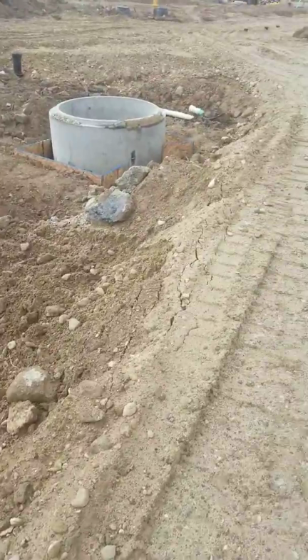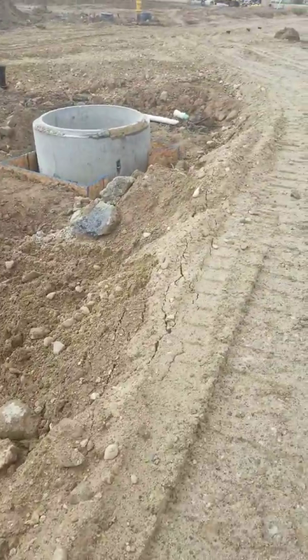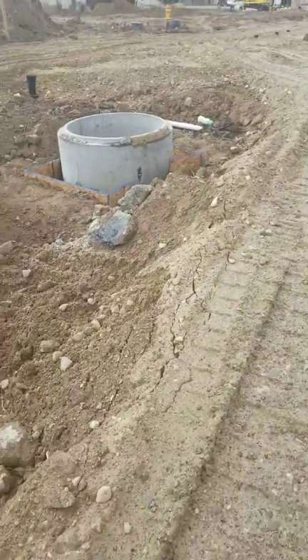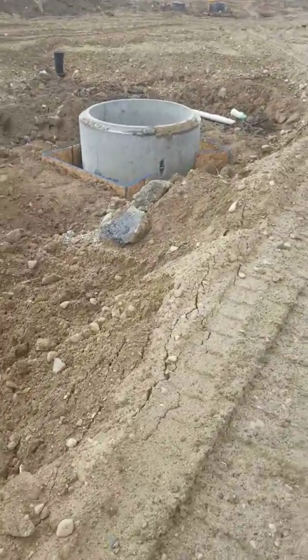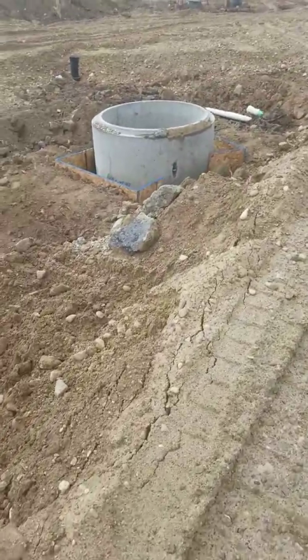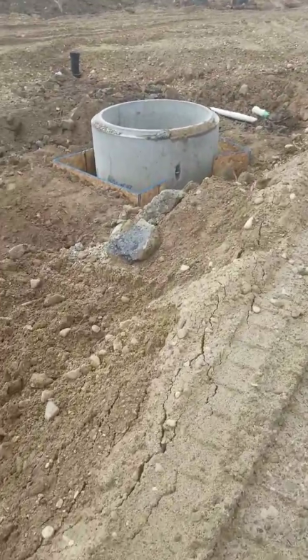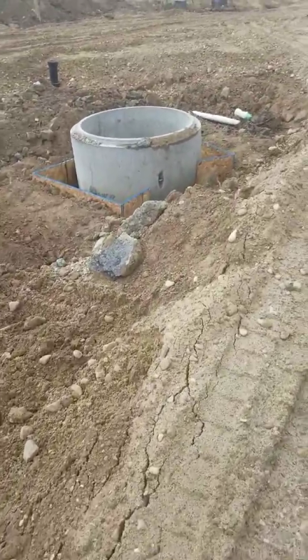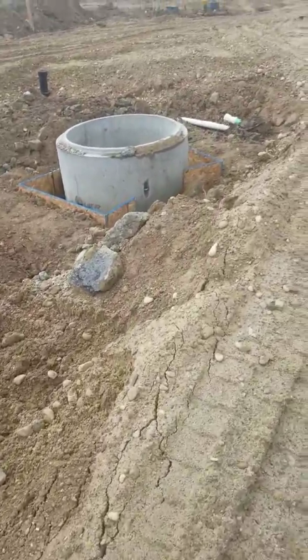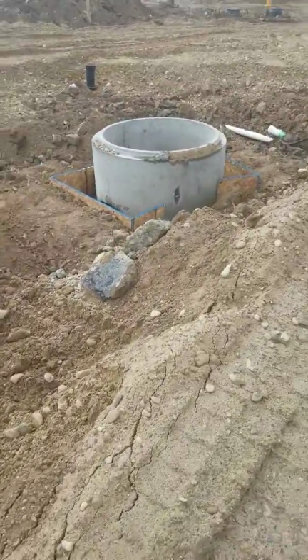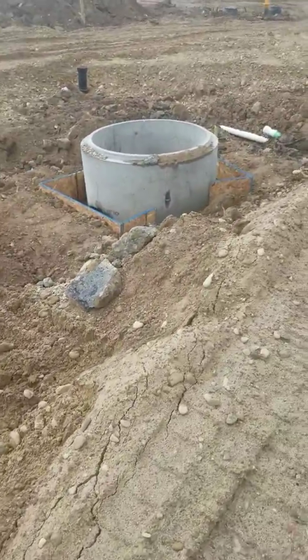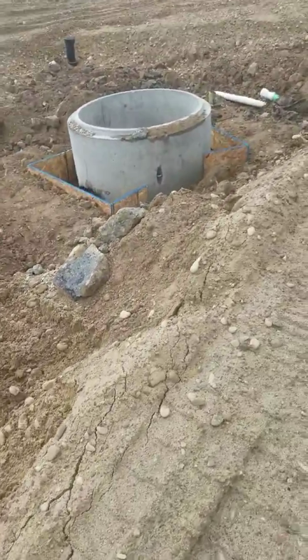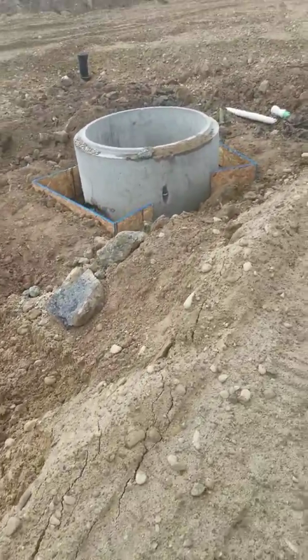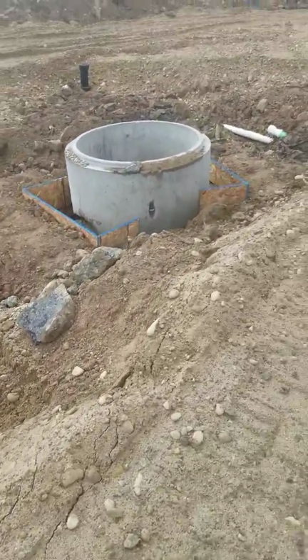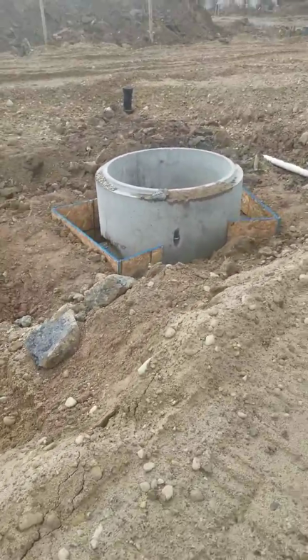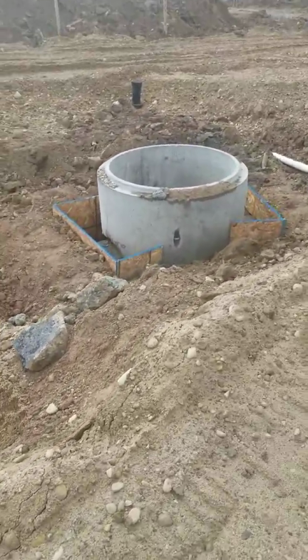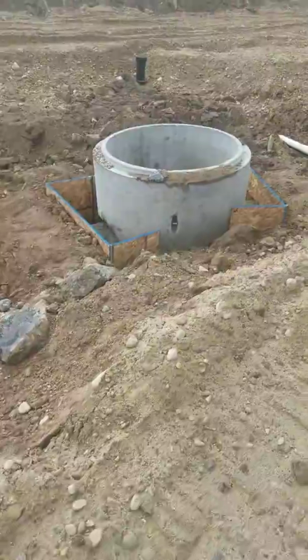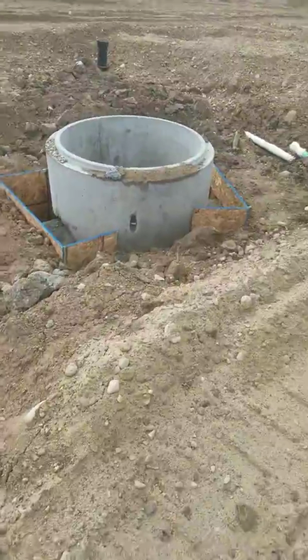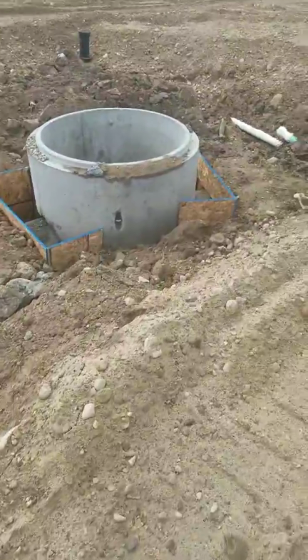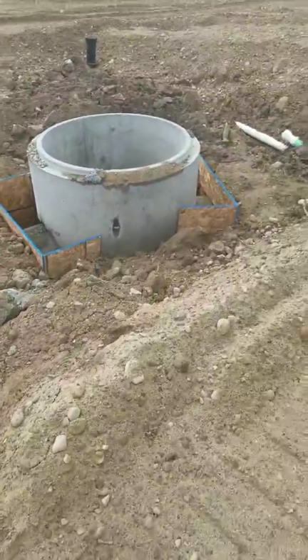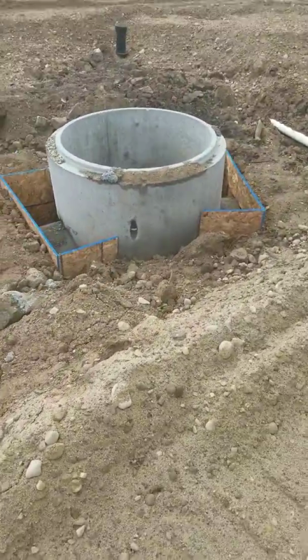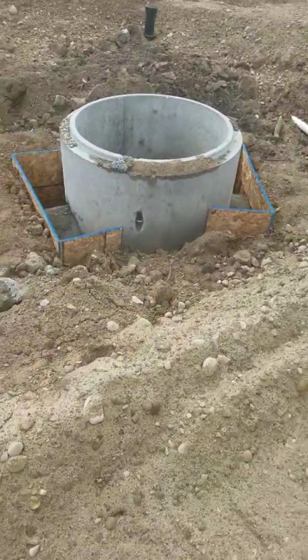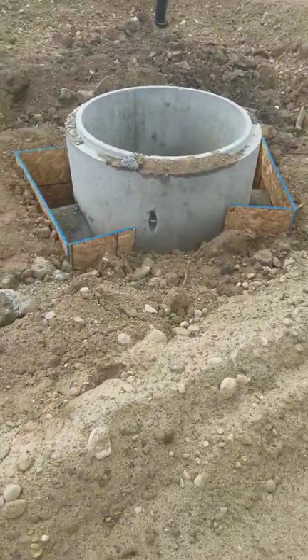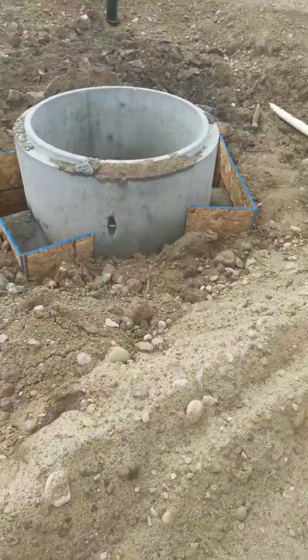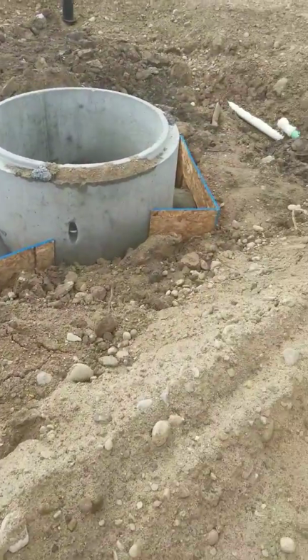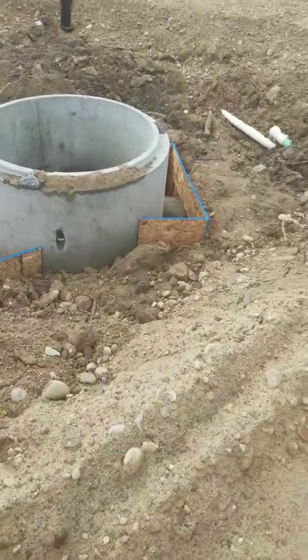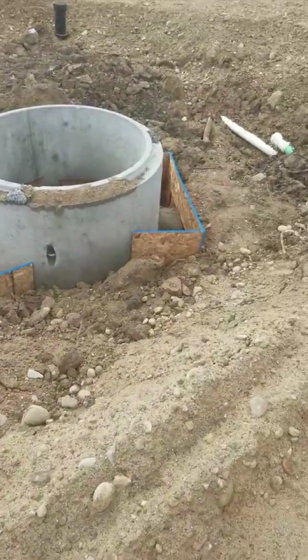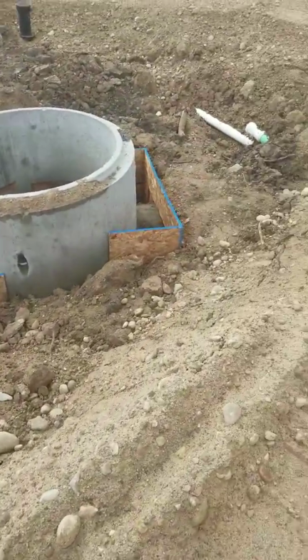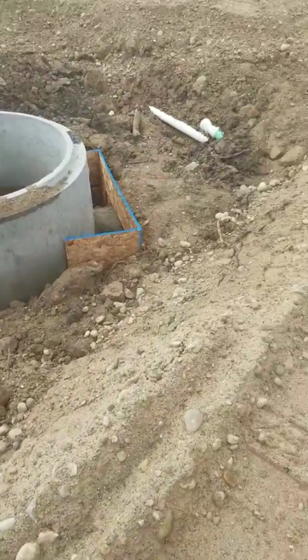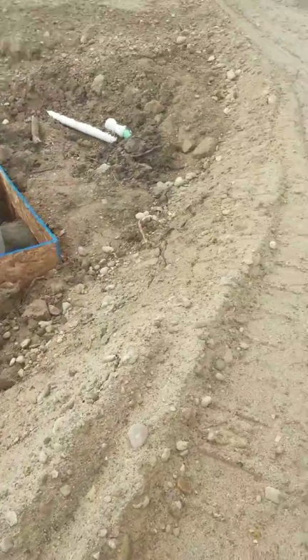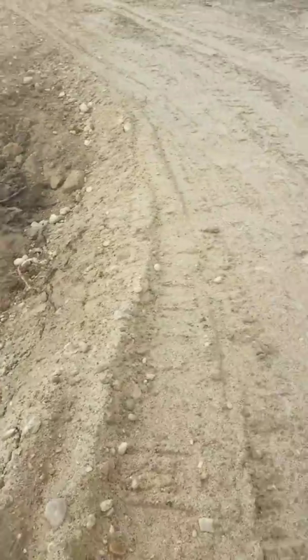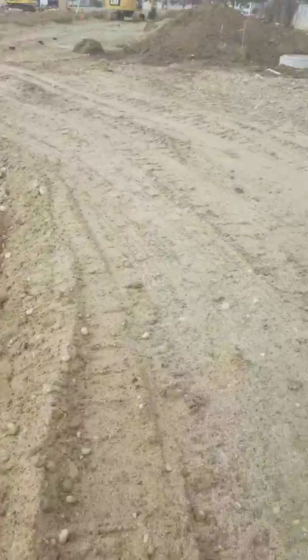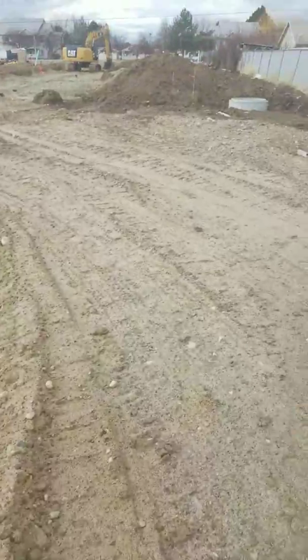Met with the inspector two days ago. He said it all looked a lot better. He was all right with it.